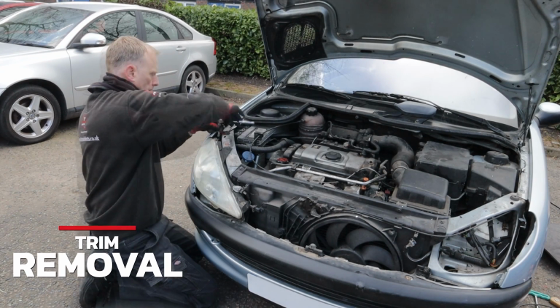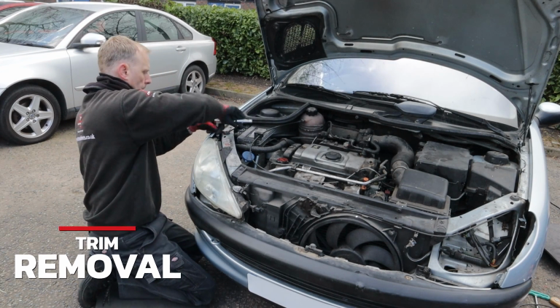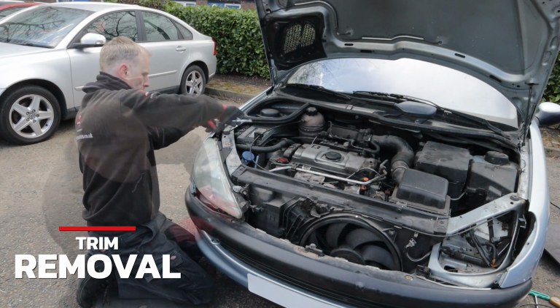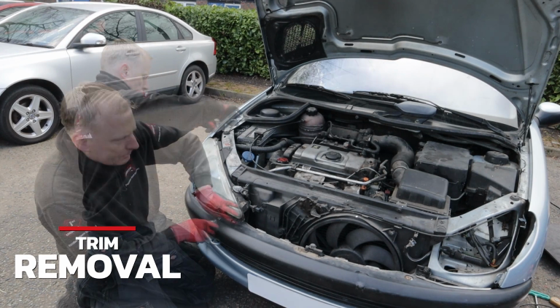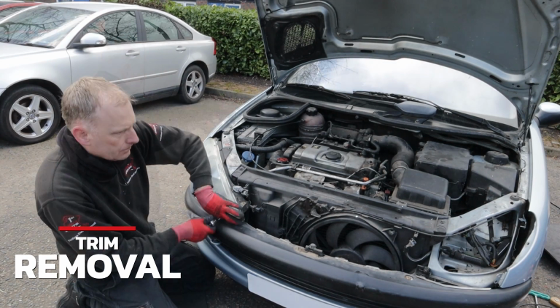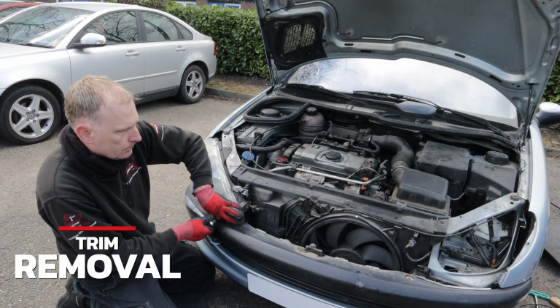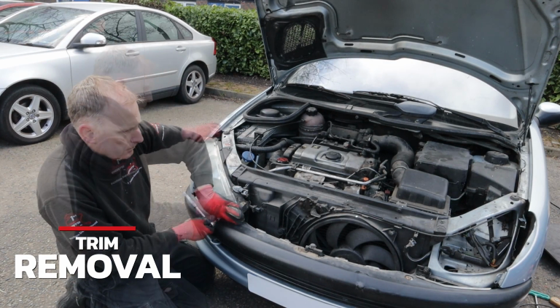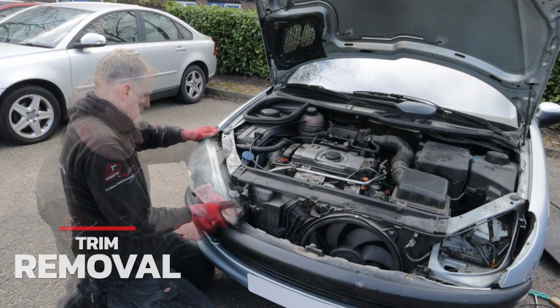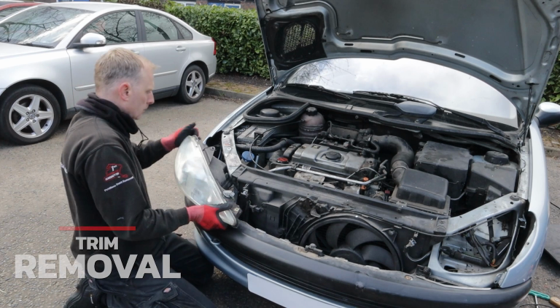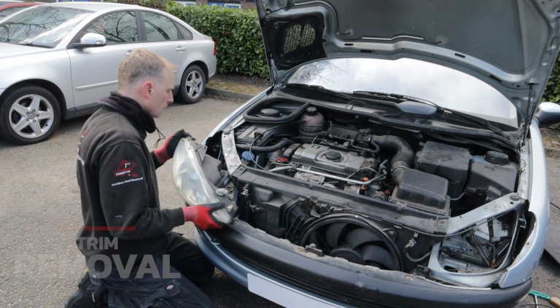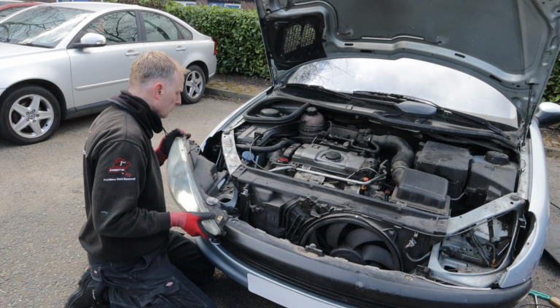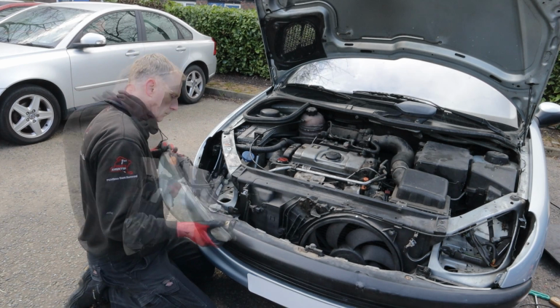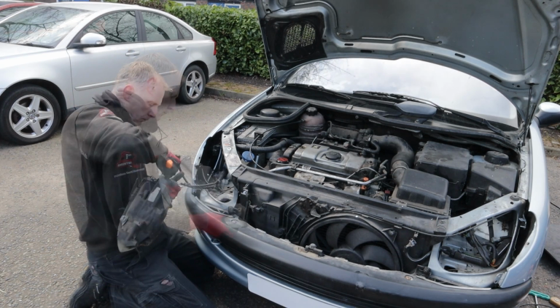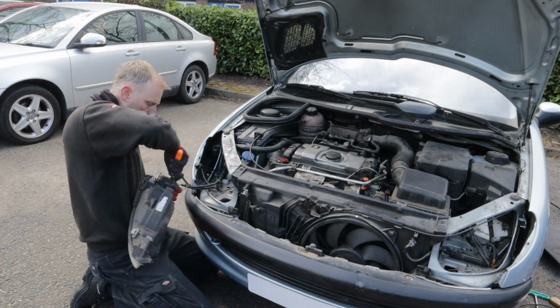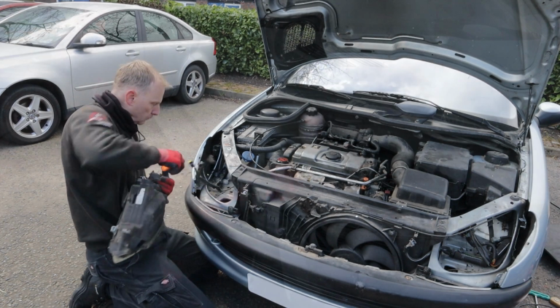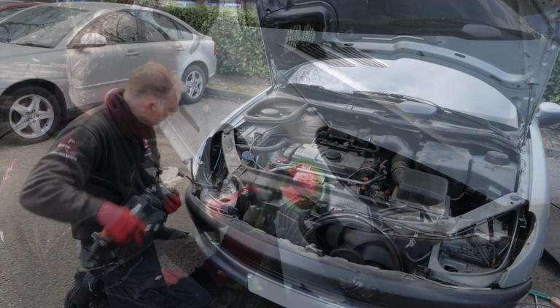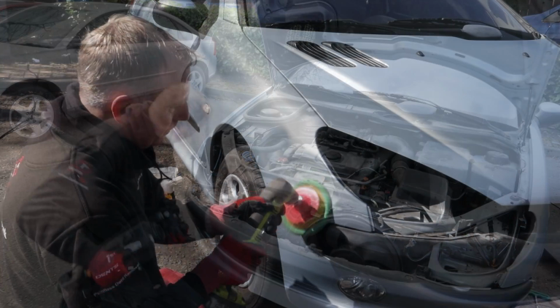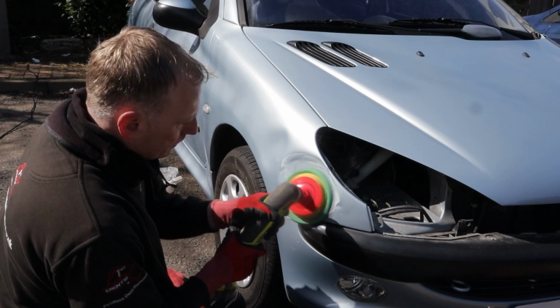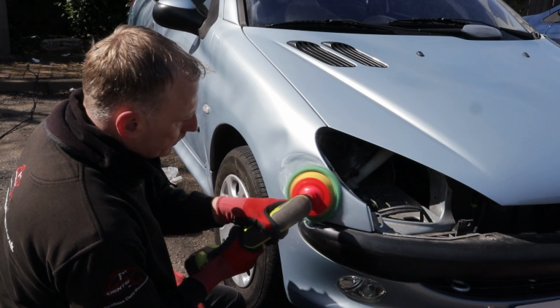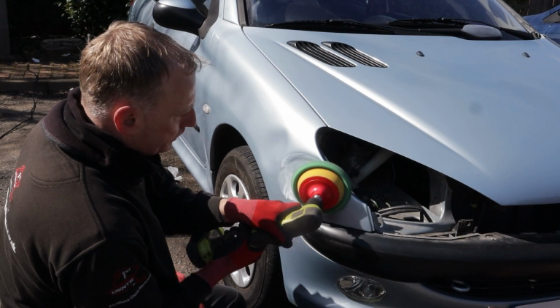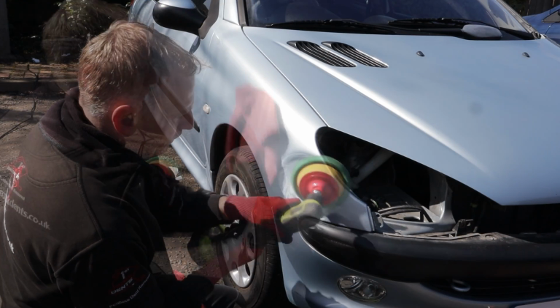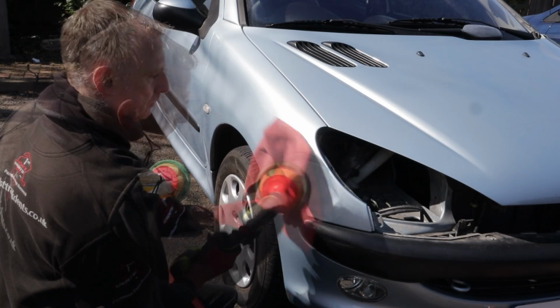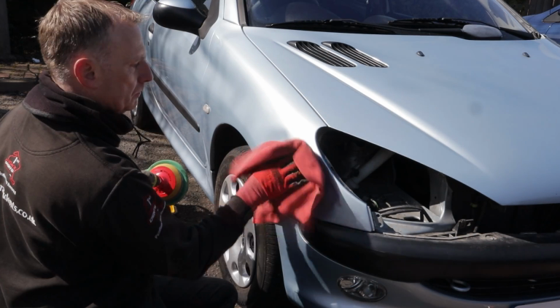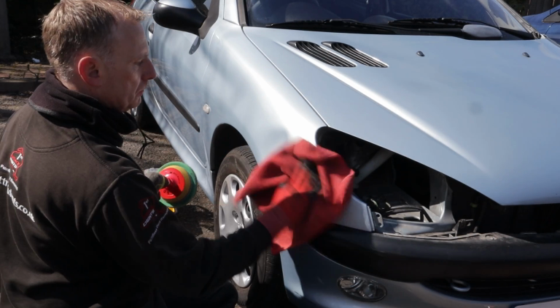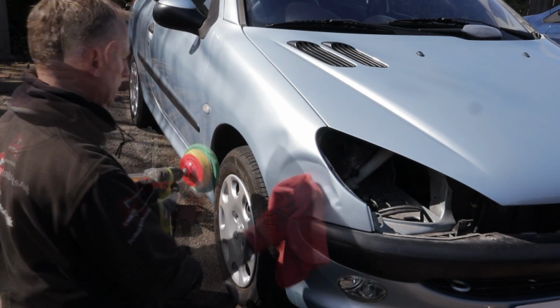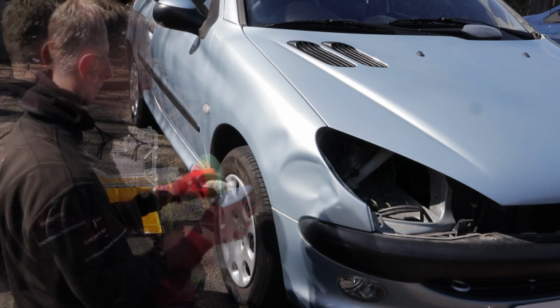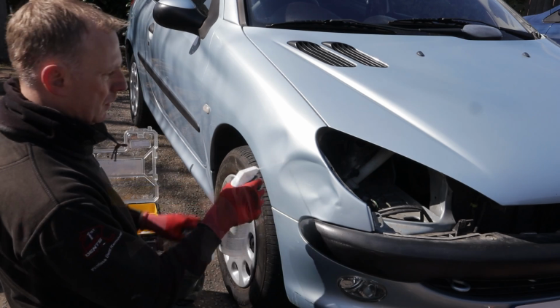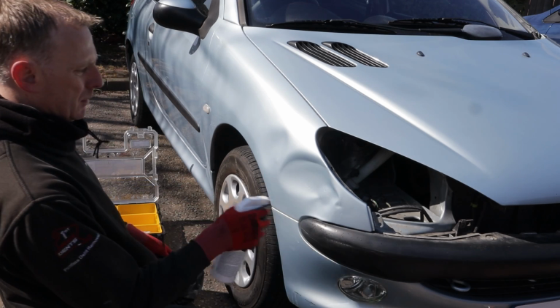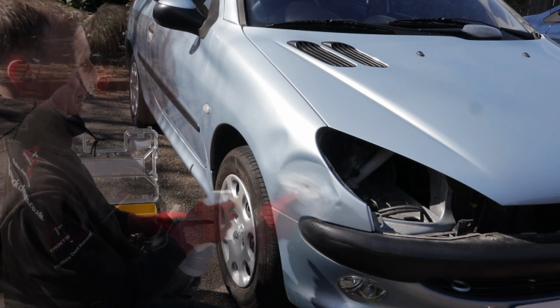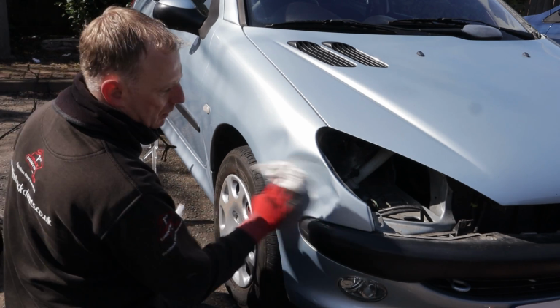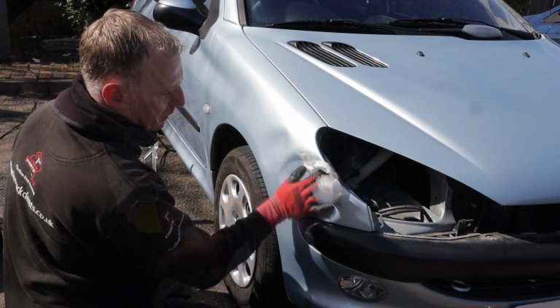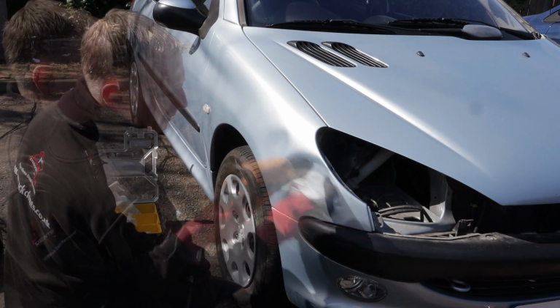Just like the other side, before I can access the back of this damage I need to remove the headlight assembly. I also remove any surface marks with a quick polish and I prep the panel with an alcohol solution prior to cold glue pulling.